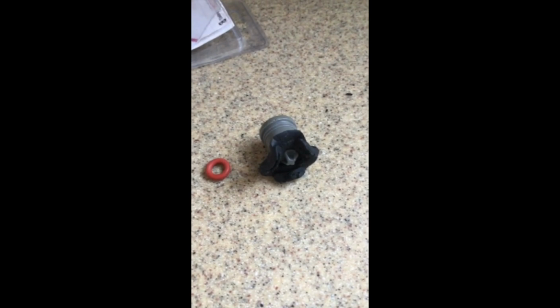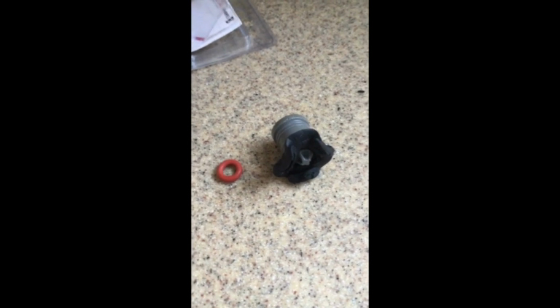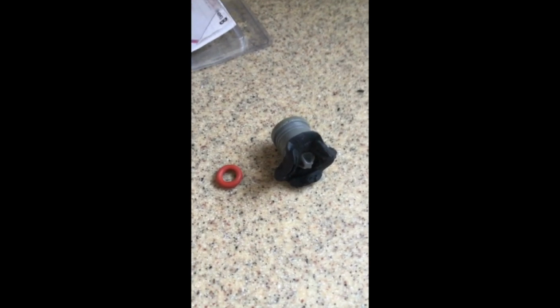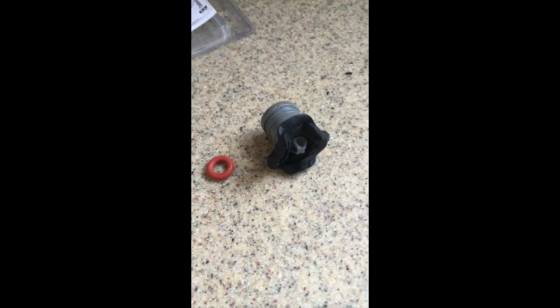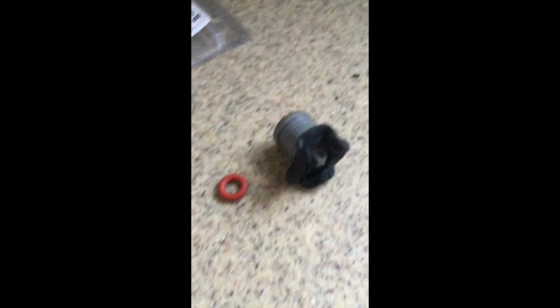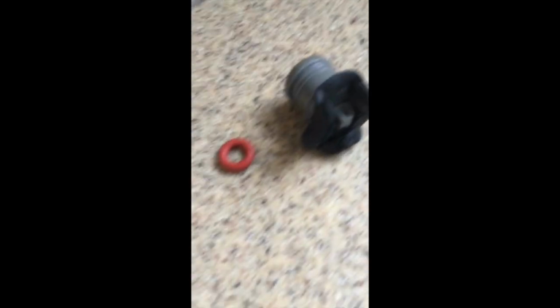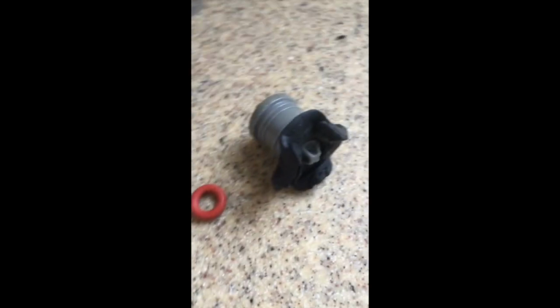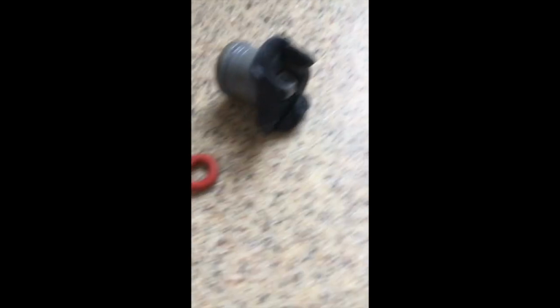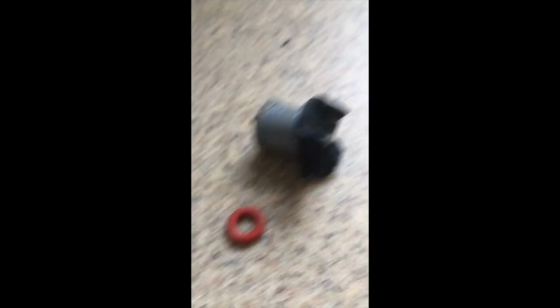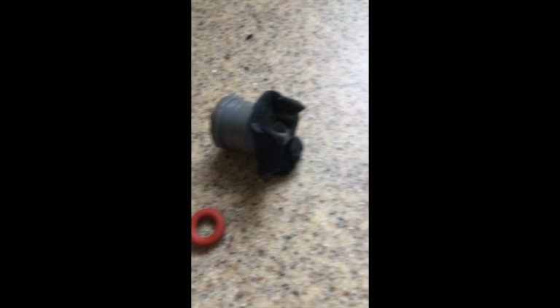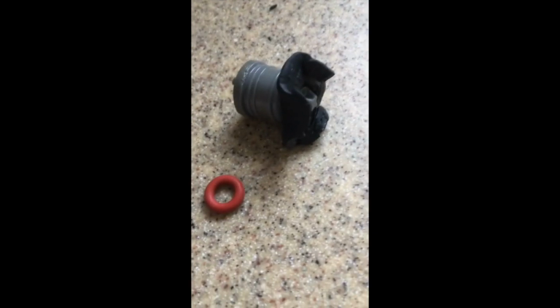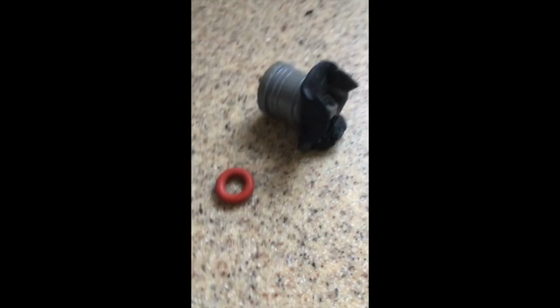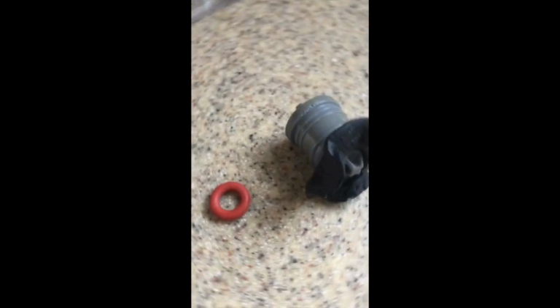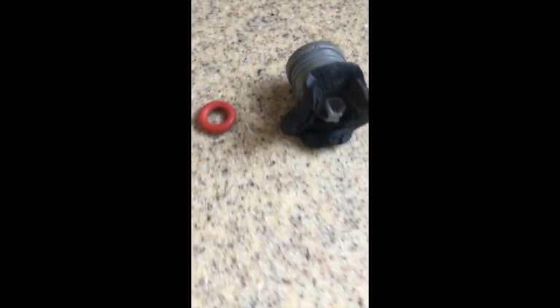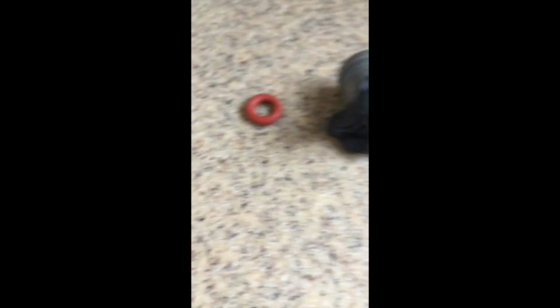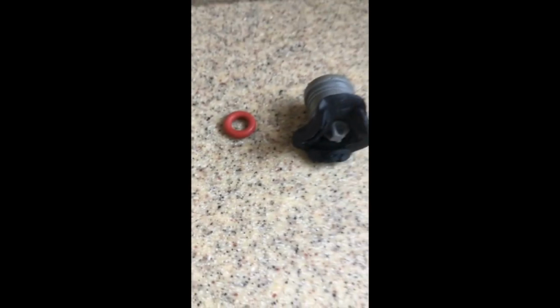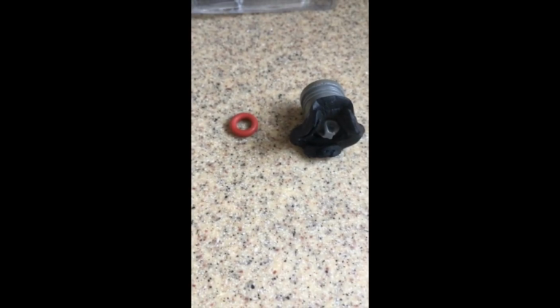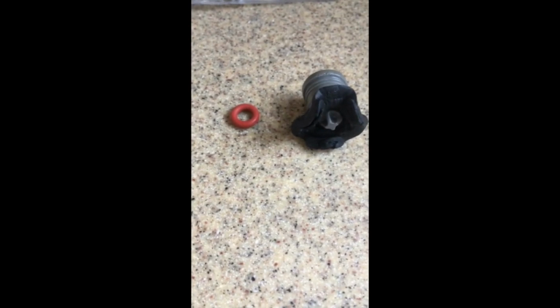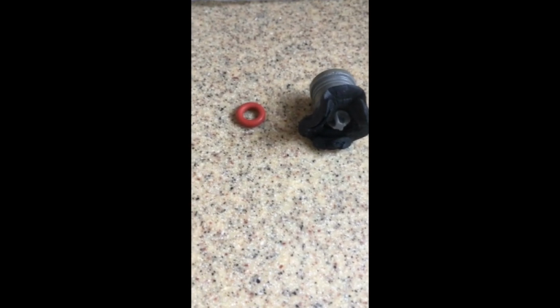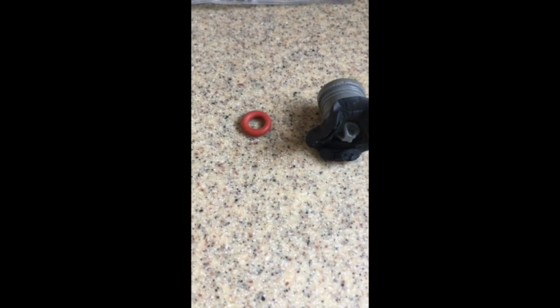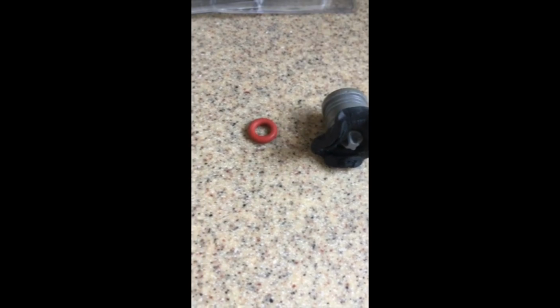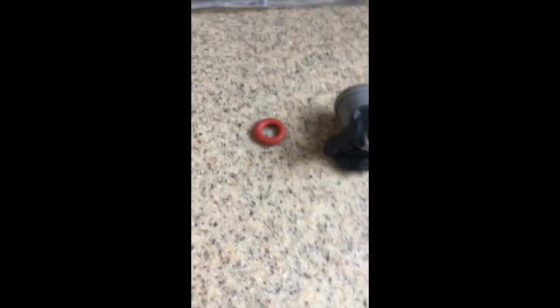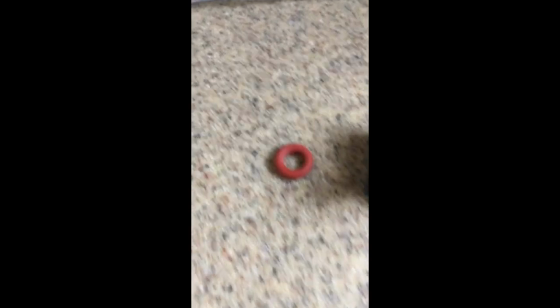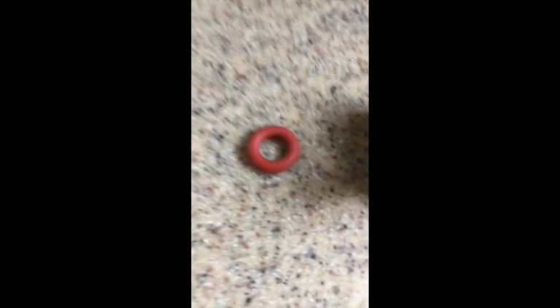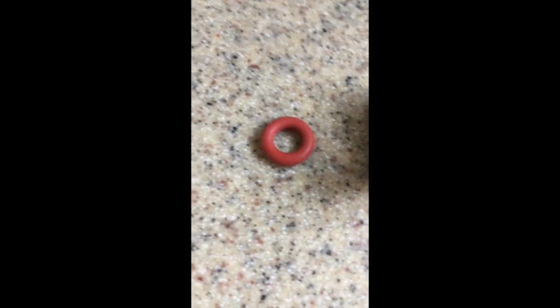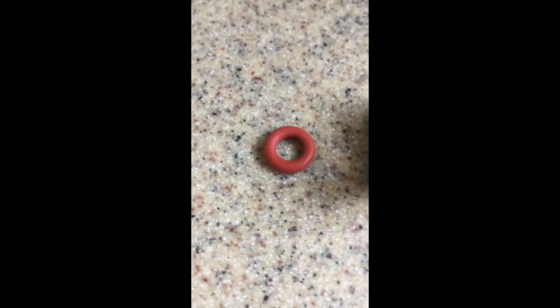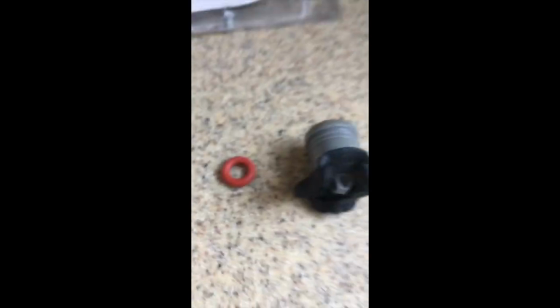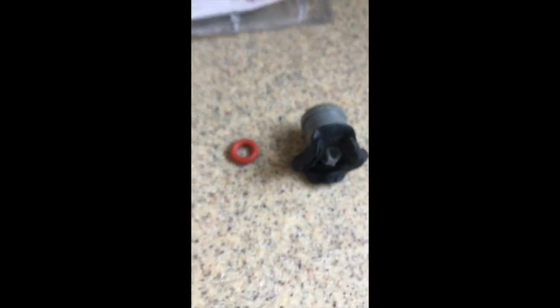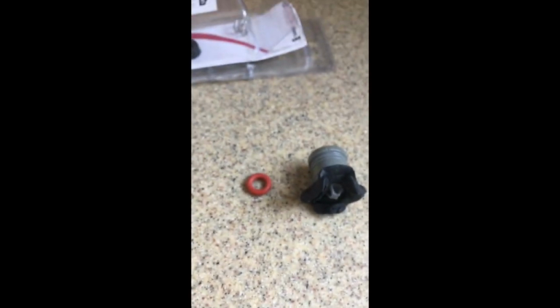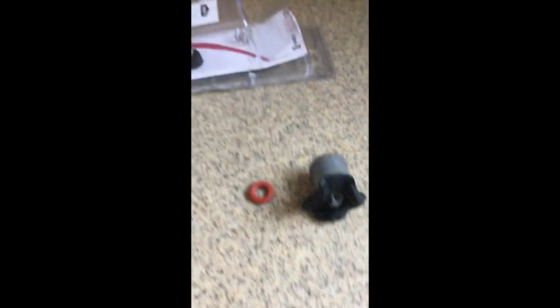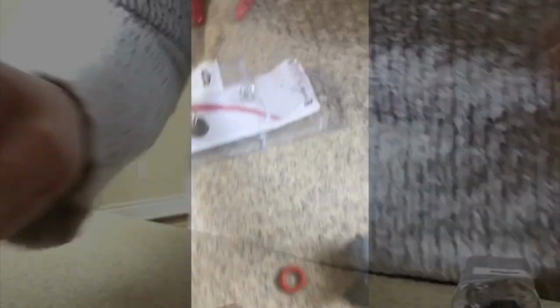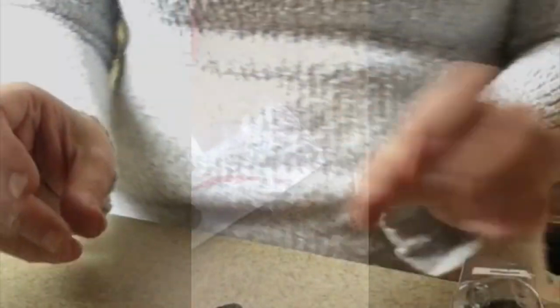This is what the valve looked like when I took it out. That black gasket was on there — obviously it's leaking. And I just replaced it with that little rubber seat.